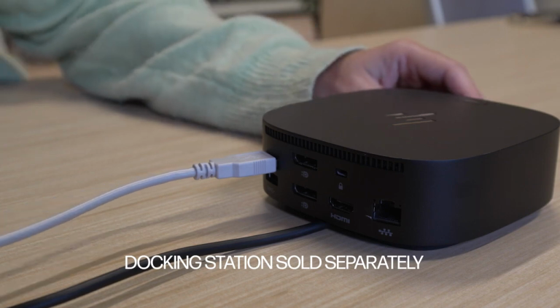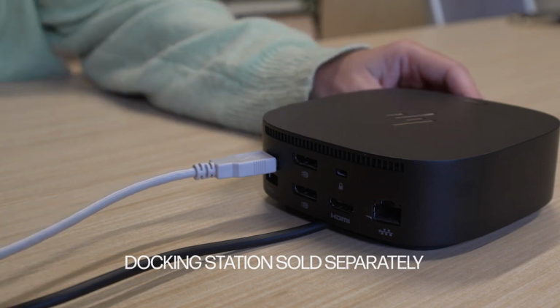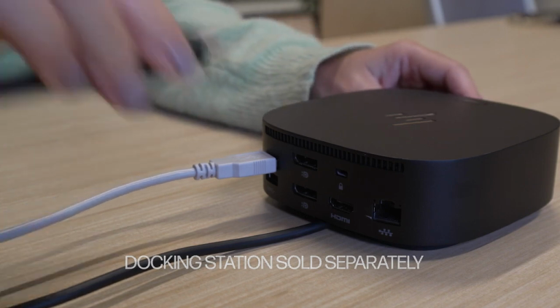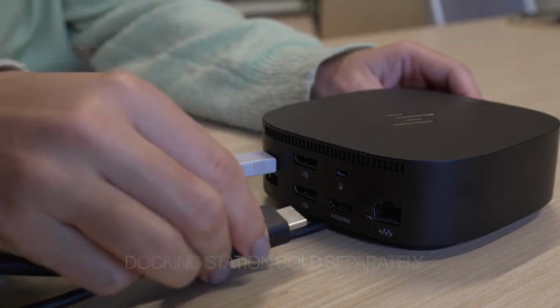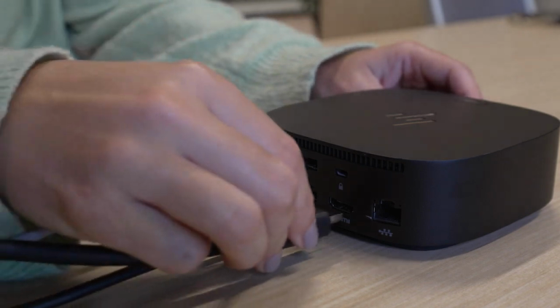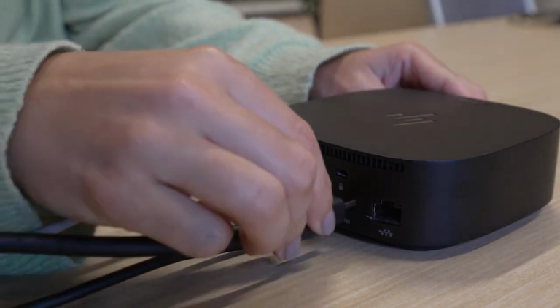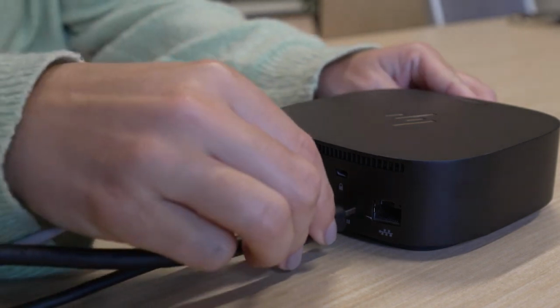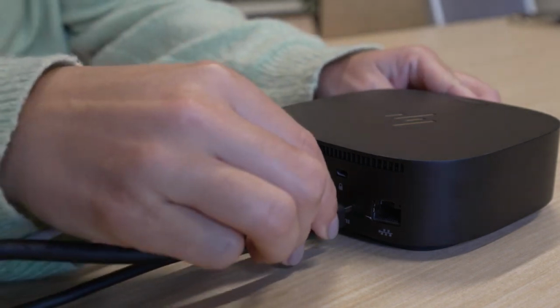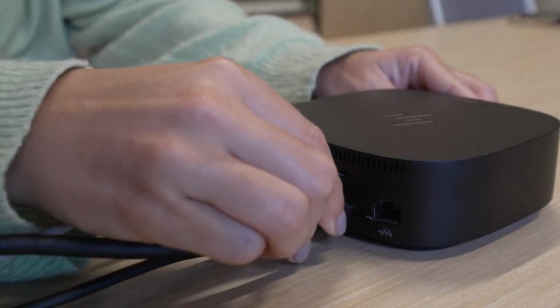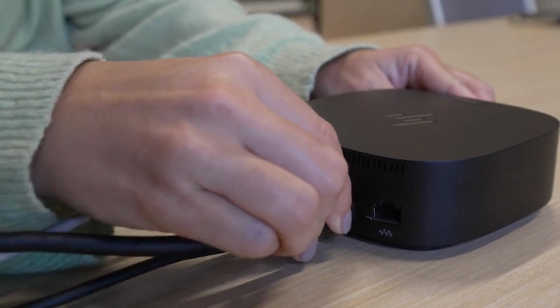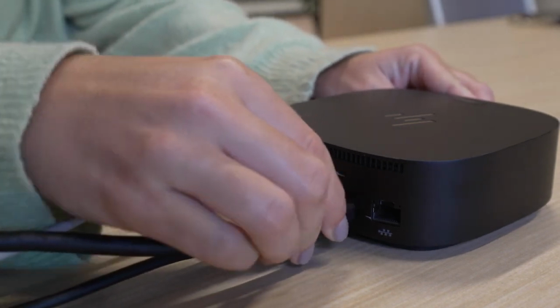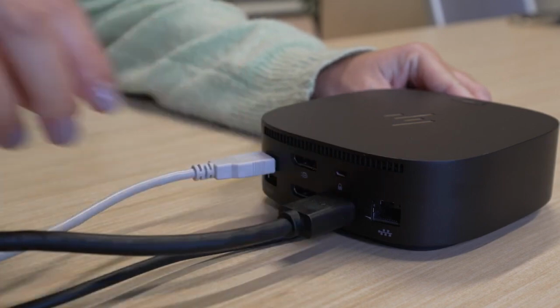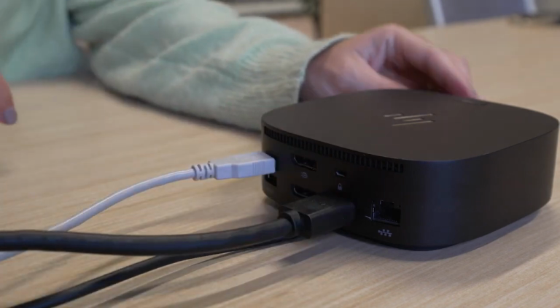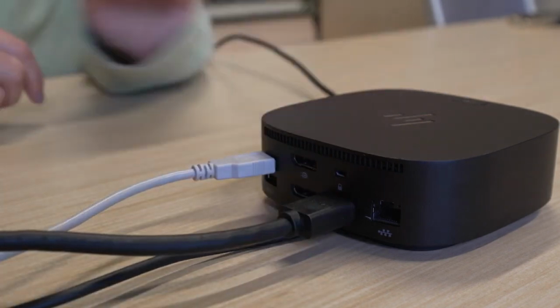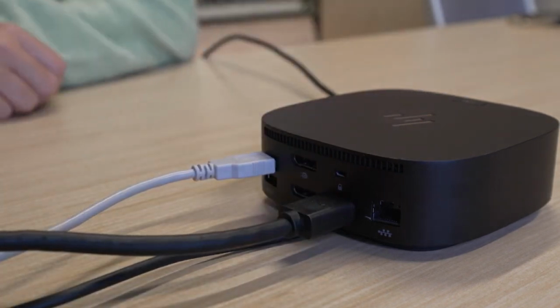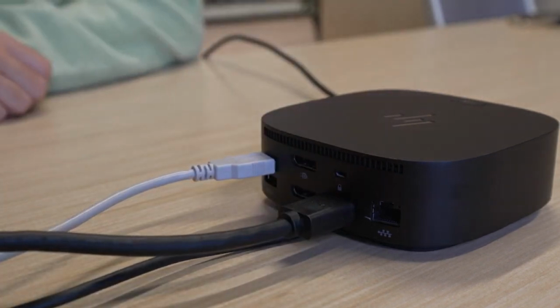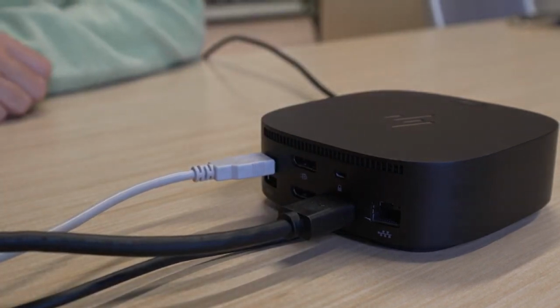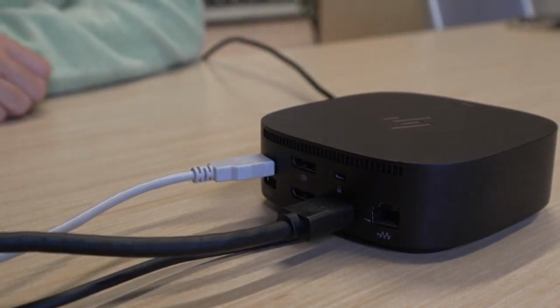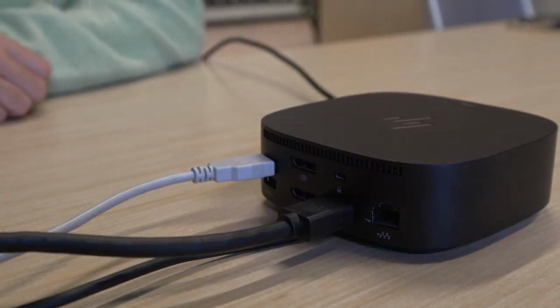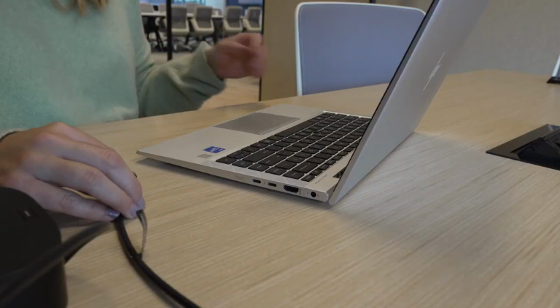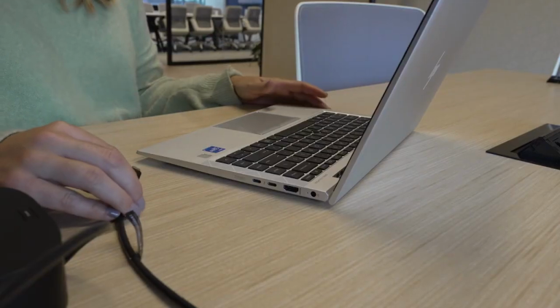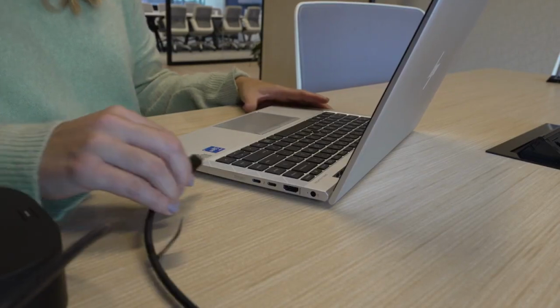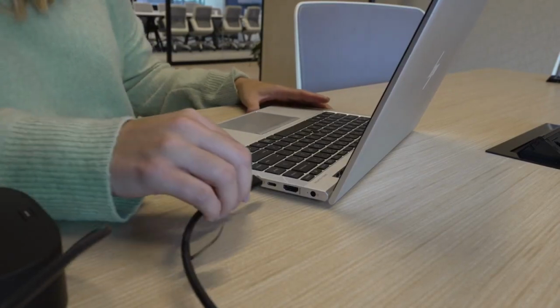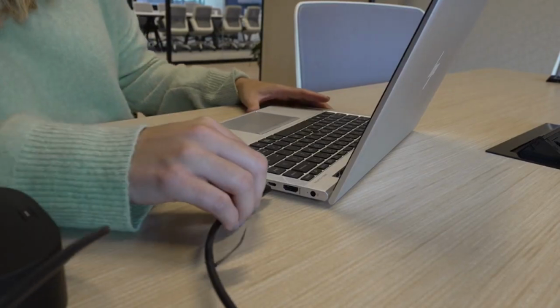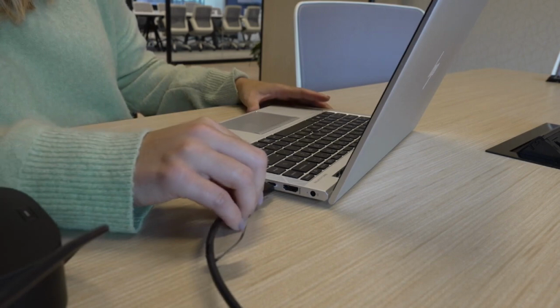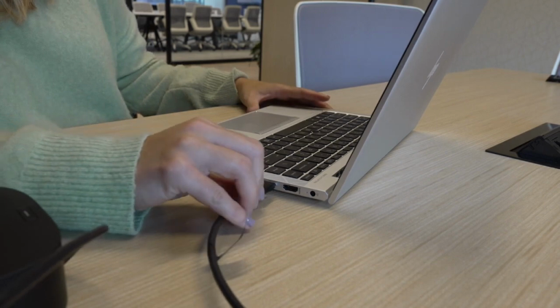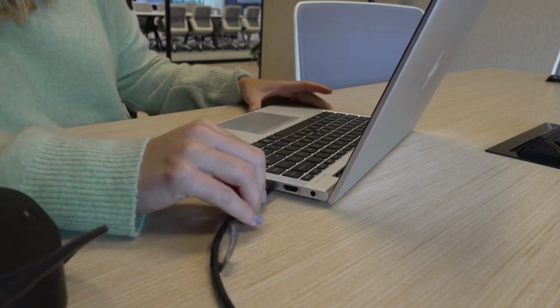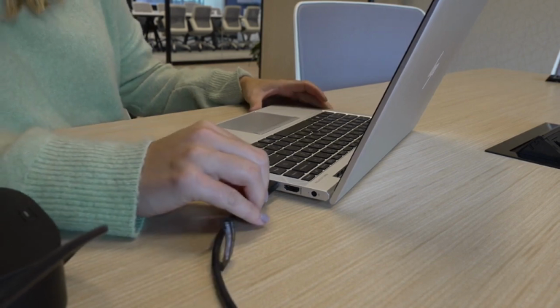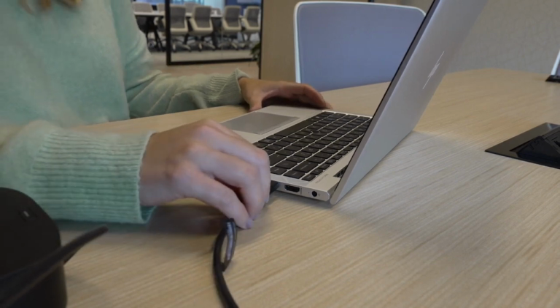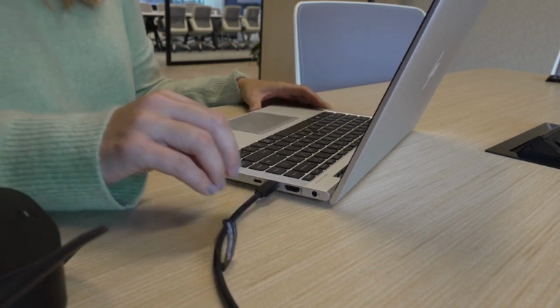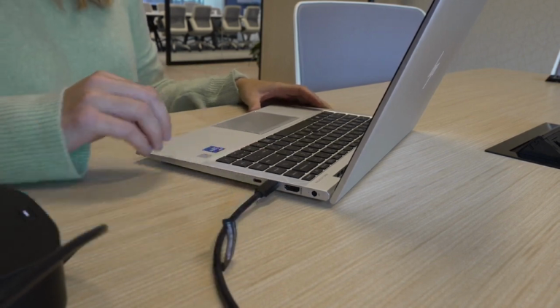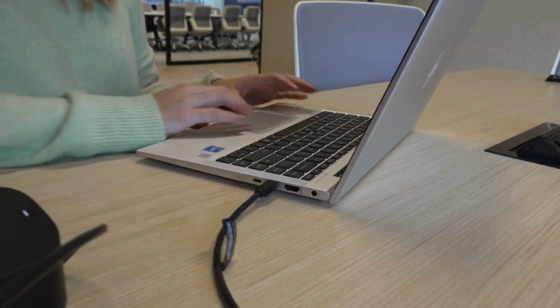This simplifies the connection for the user and also provides the added benefit of powering their laptop so they don't have to worry about setting up their power supply. When the user is ready to start their meeting, they just need to connect a single USB-C cable from their dock.